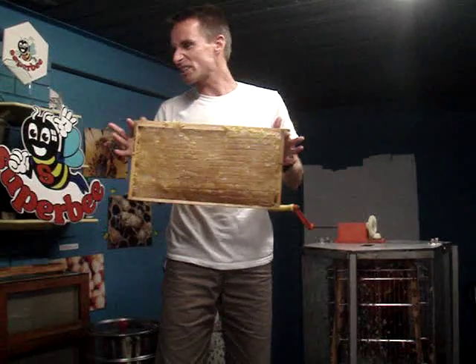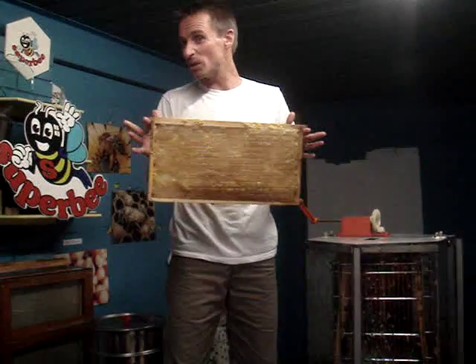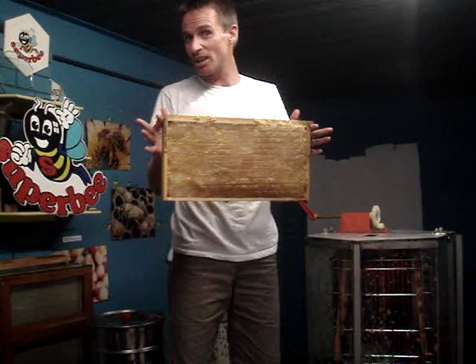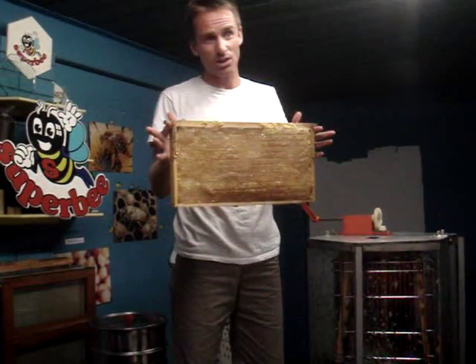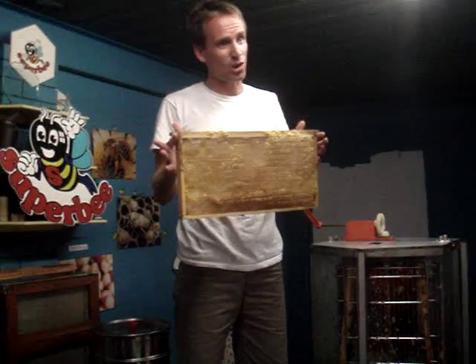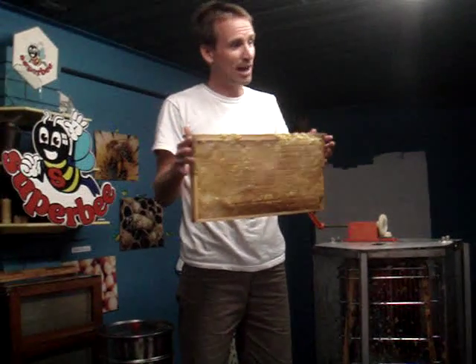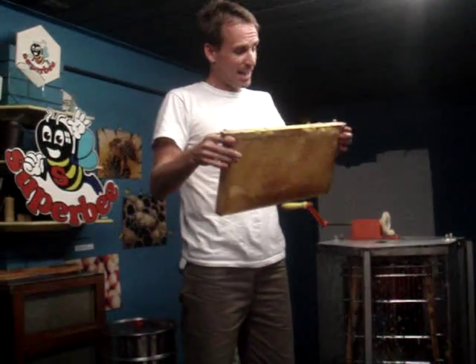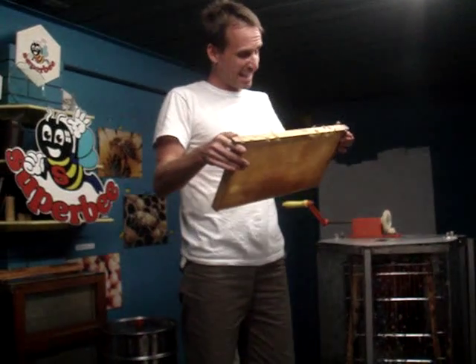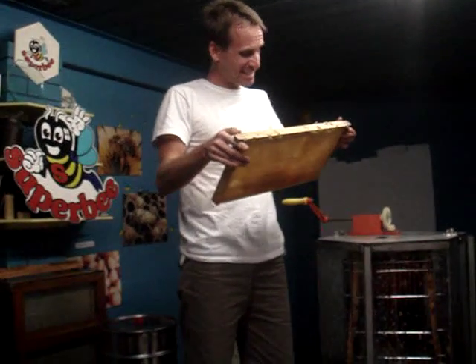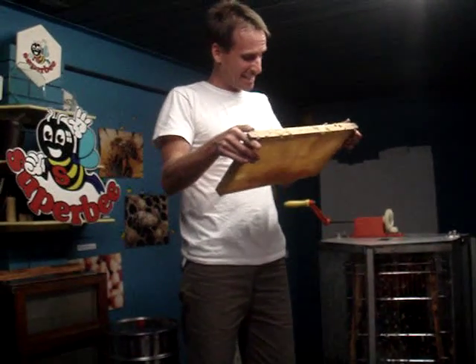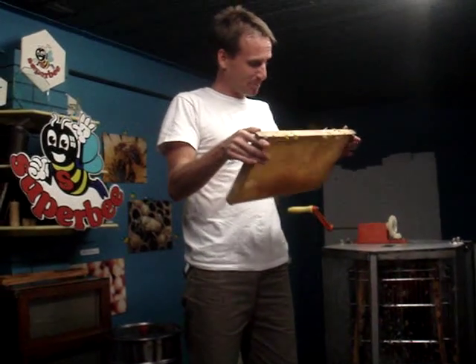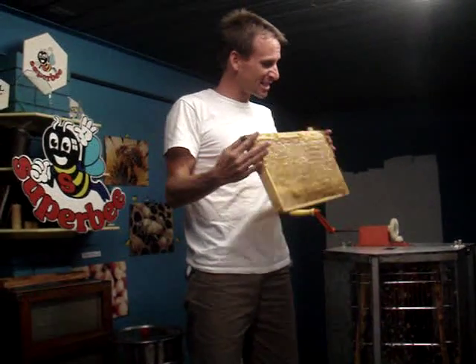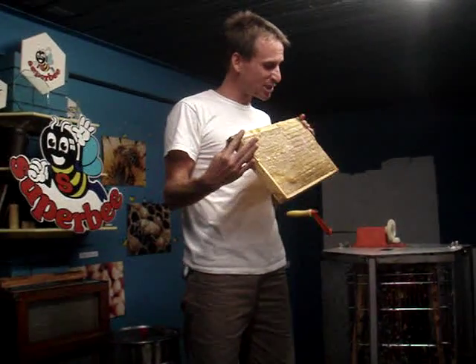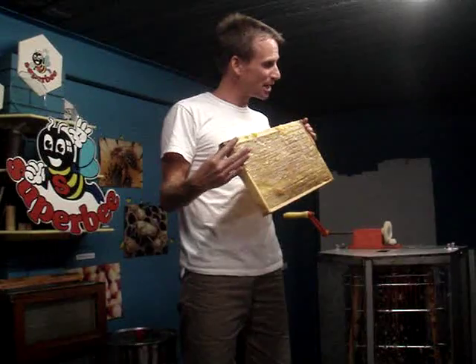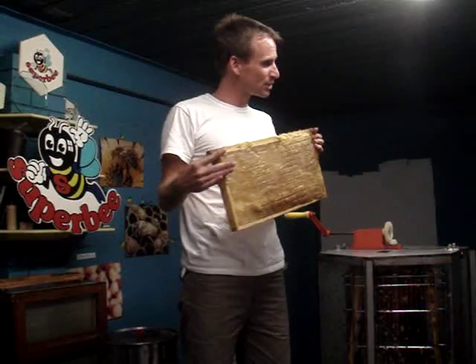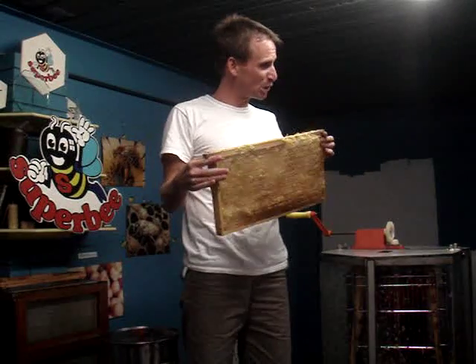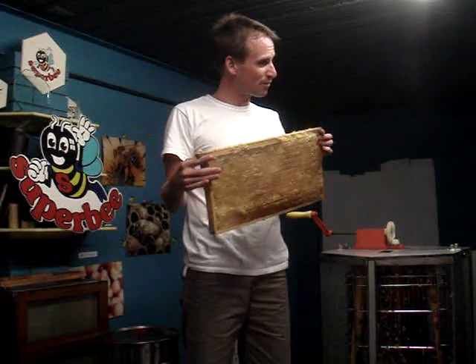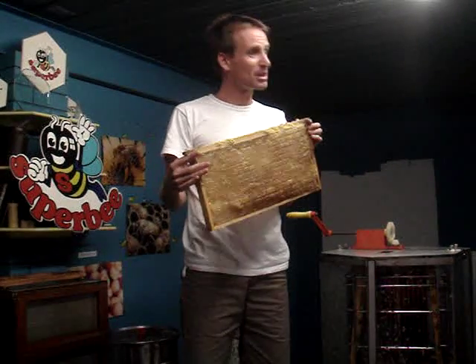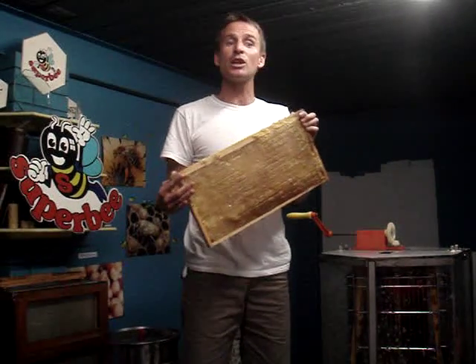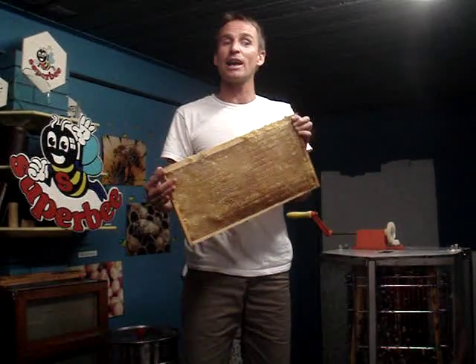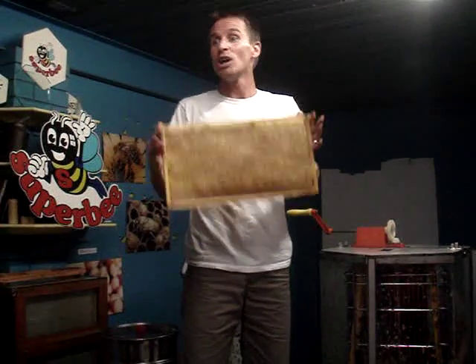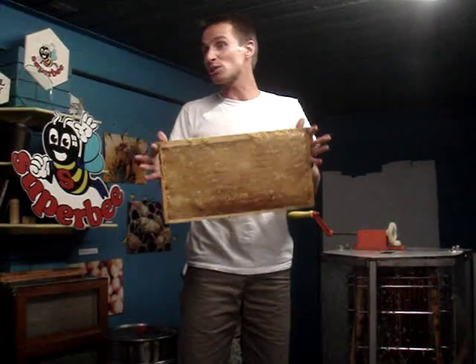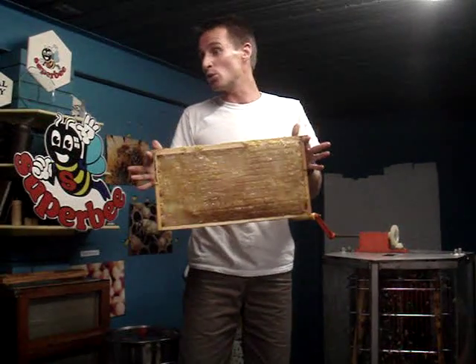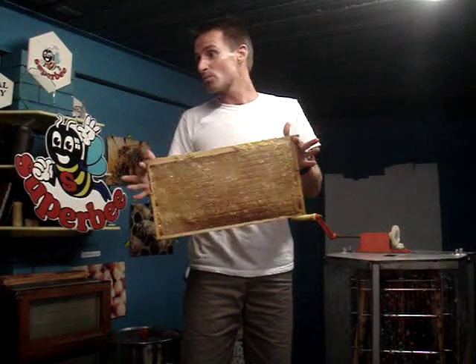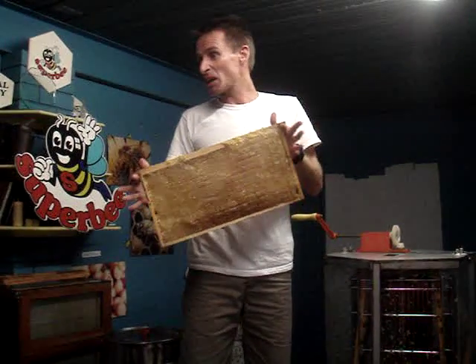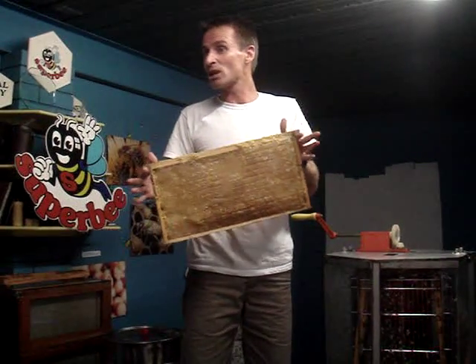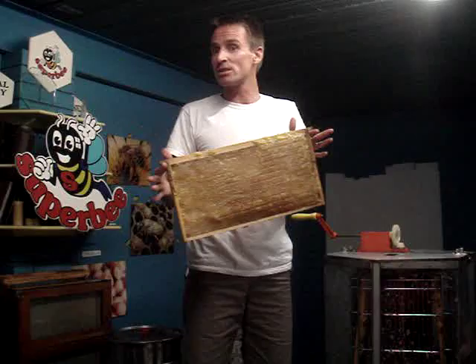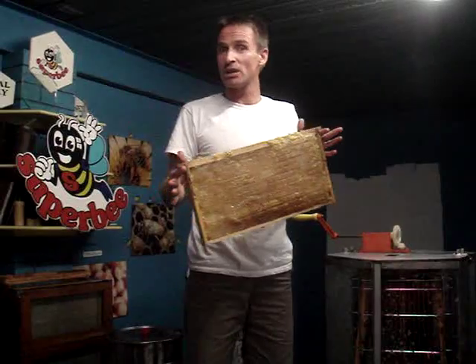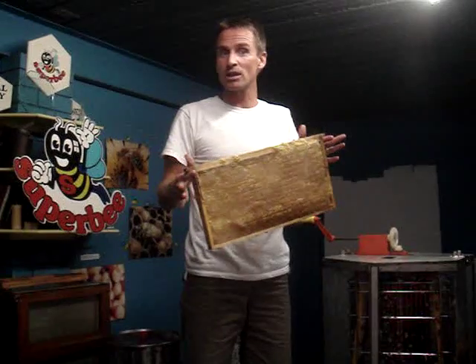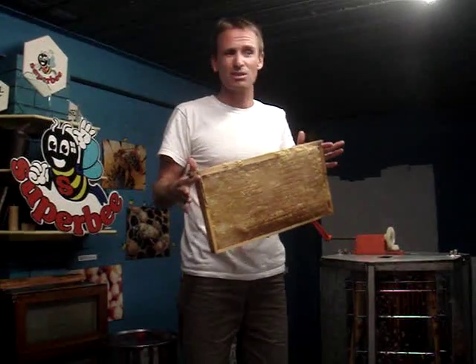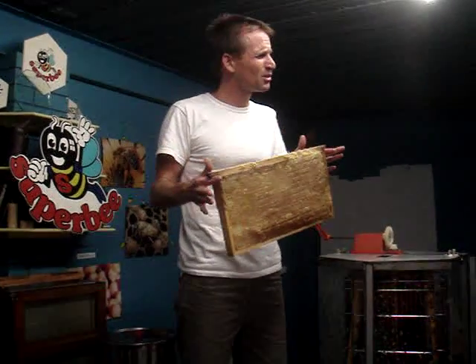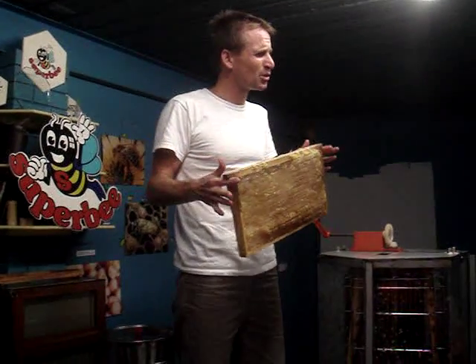At the right time of year with a nice strong hive, it can take the bees less than a week to build that frame and then fill it with honey. When it's full, there's about three kilos of honey on there. So very, very quick.